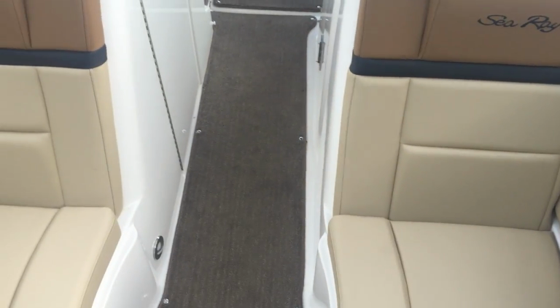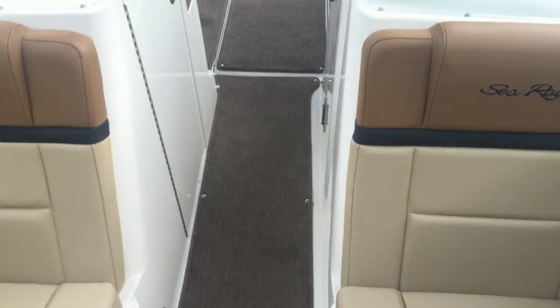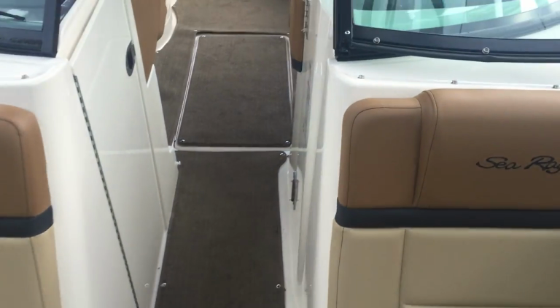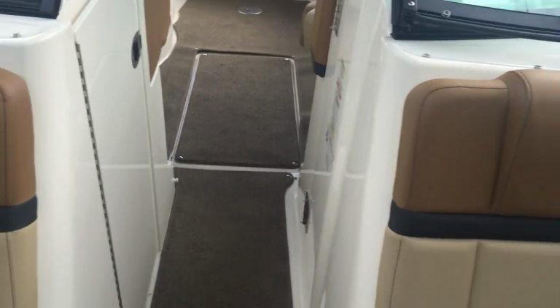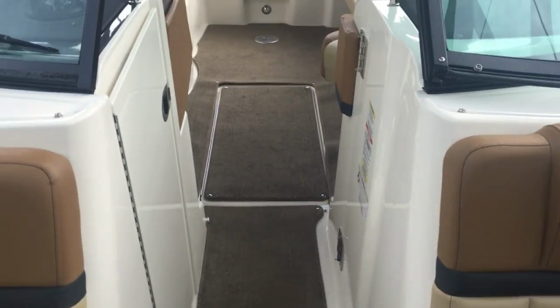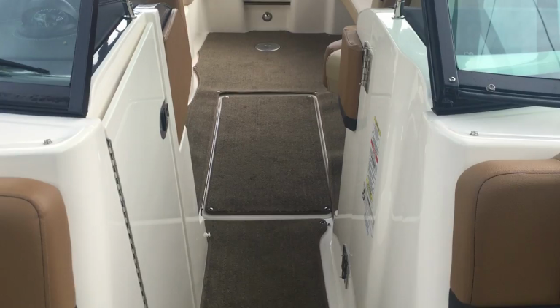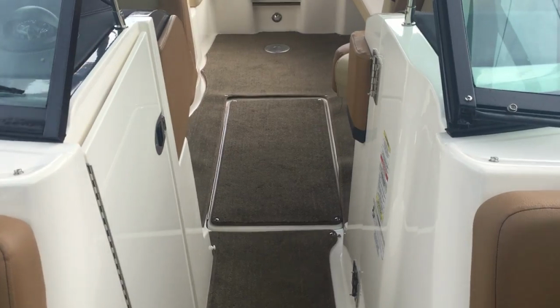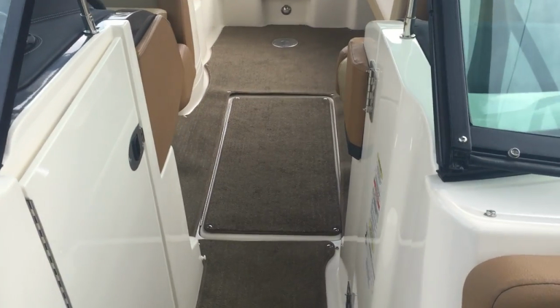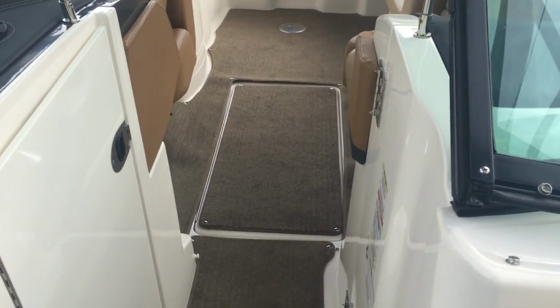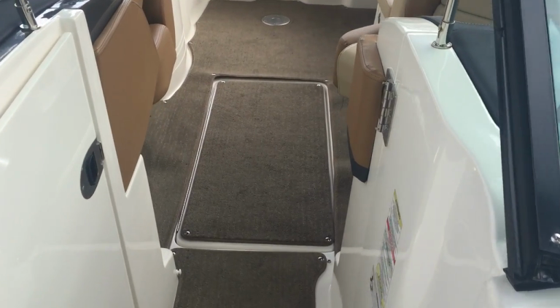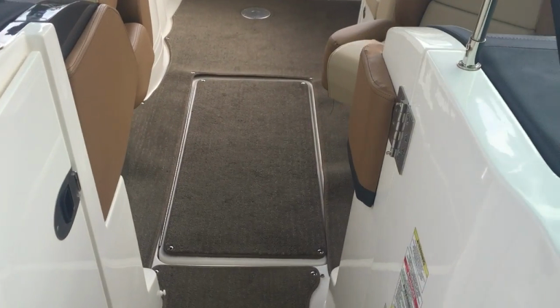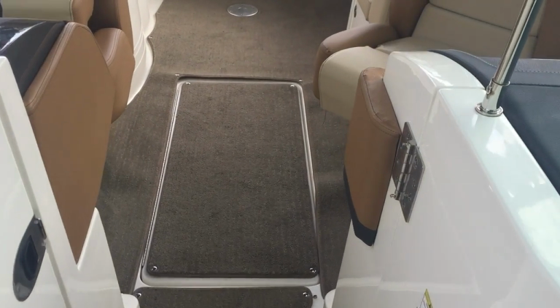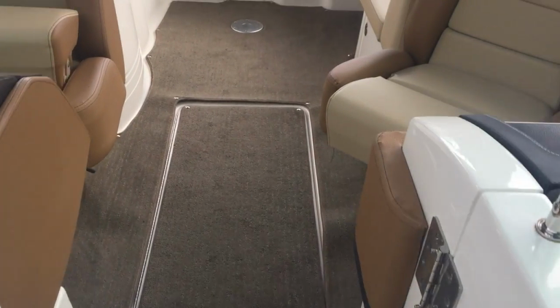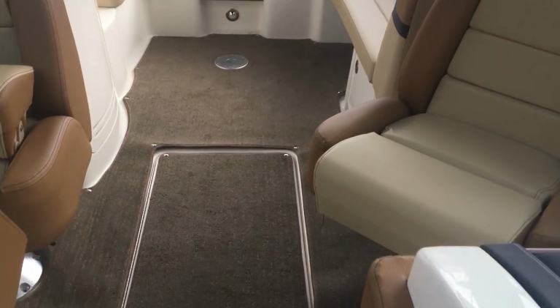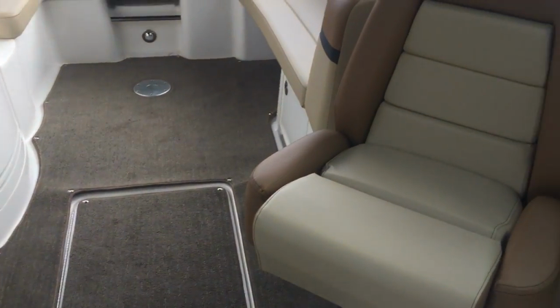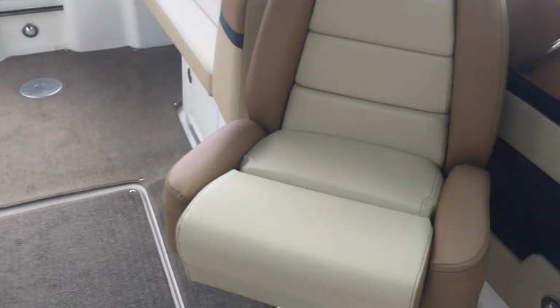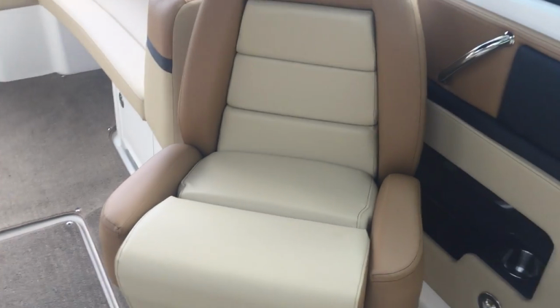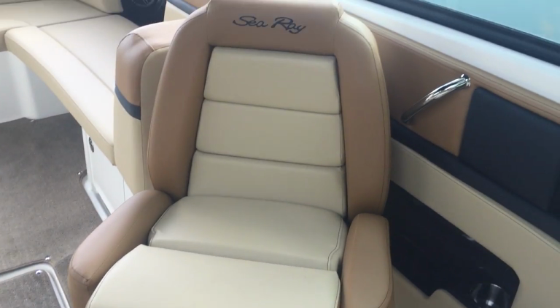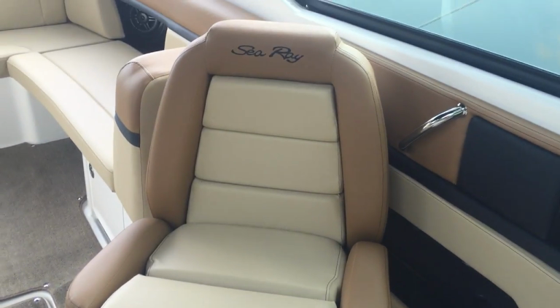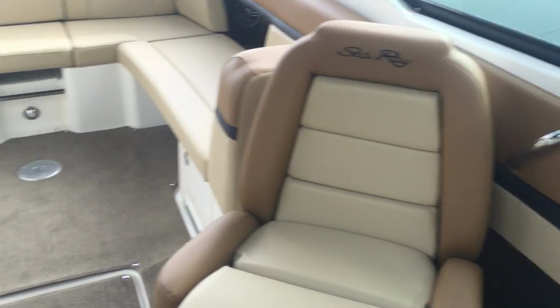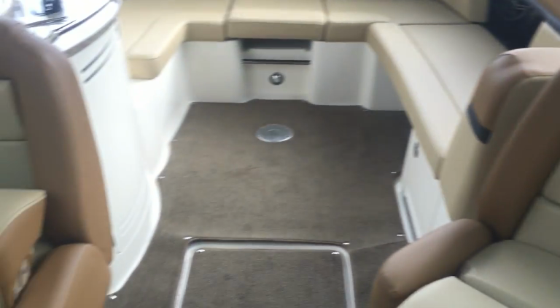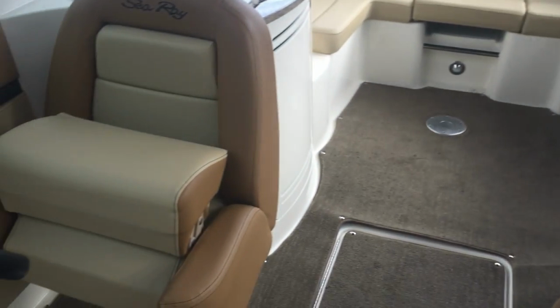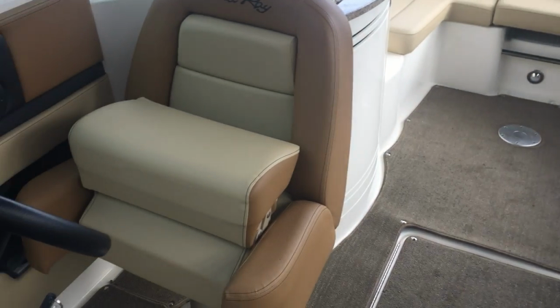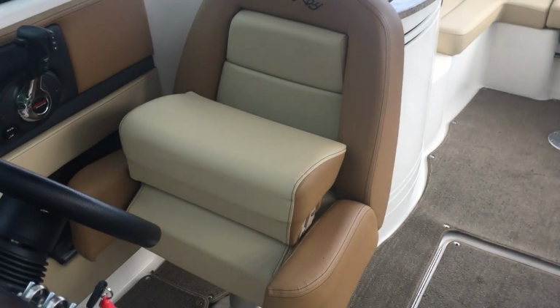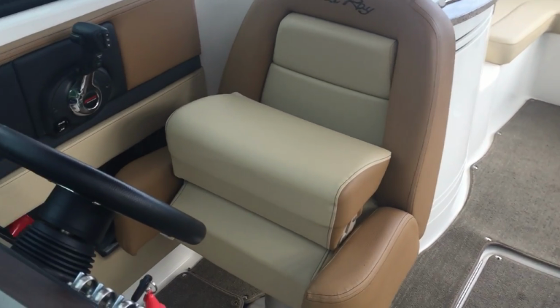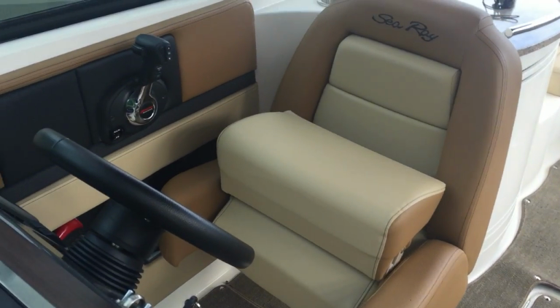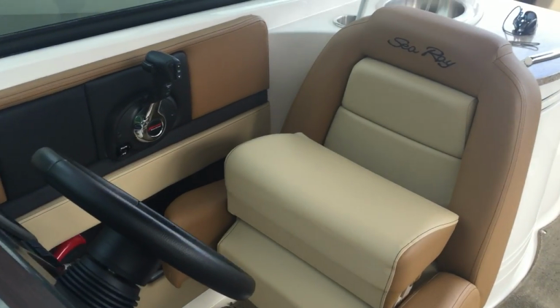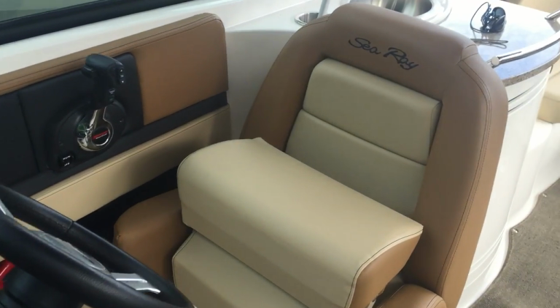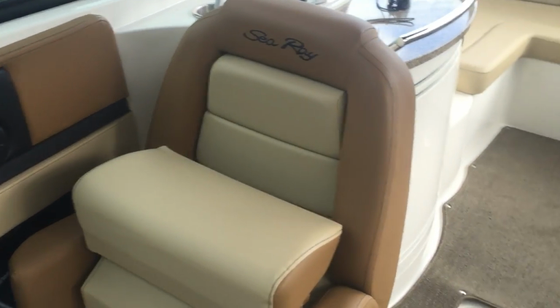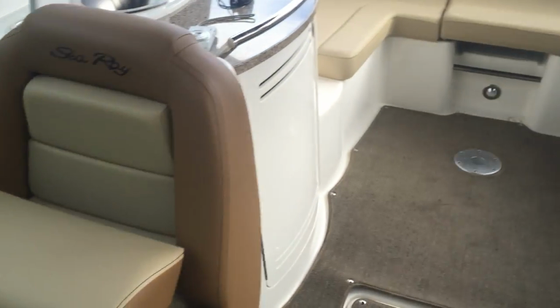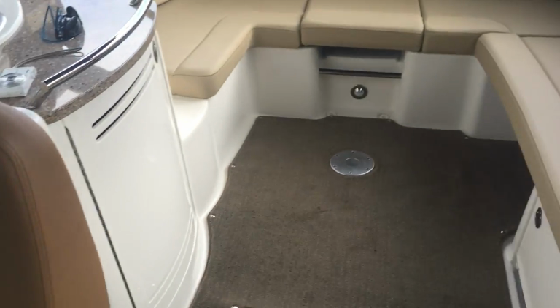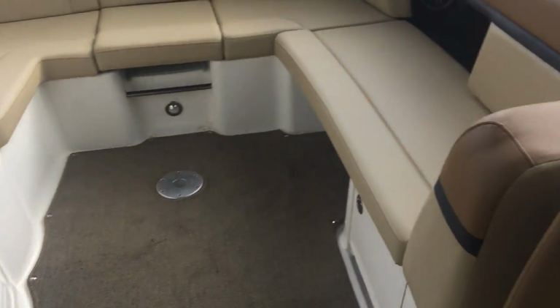Carpets are in excellent shape throughout the boat. There's a huge ski locker in the middle that I could lay down inside of. No rips, no tears, no stains in any of the upholstery. Looking excellent.